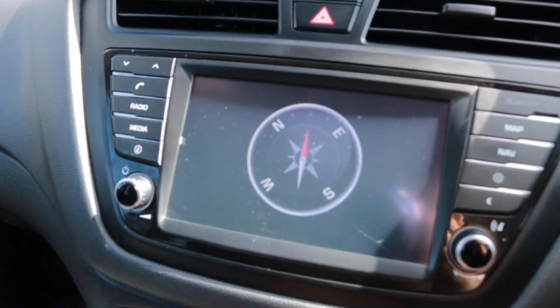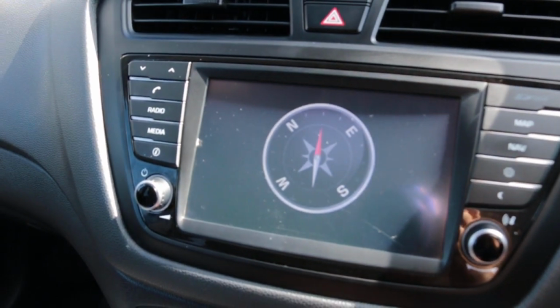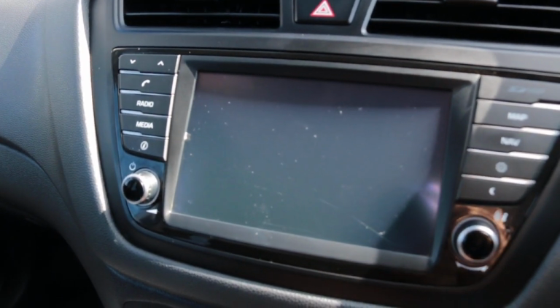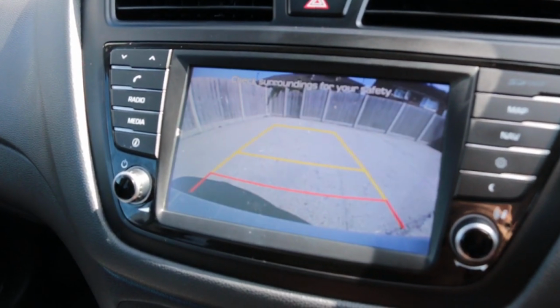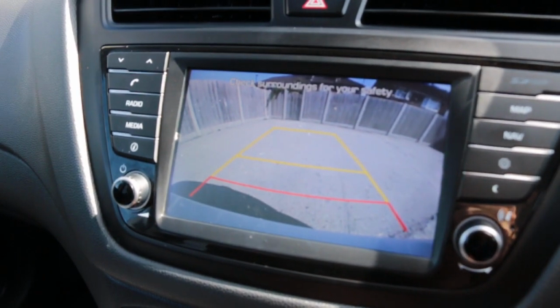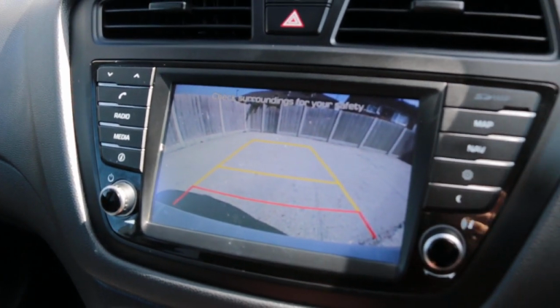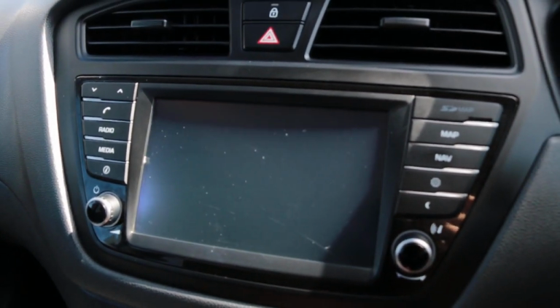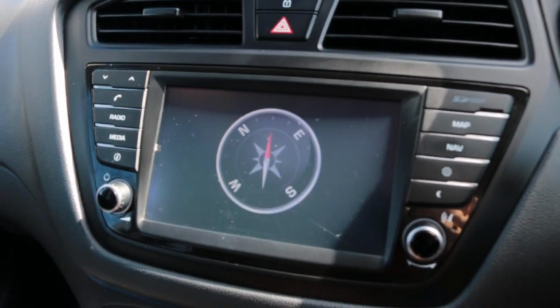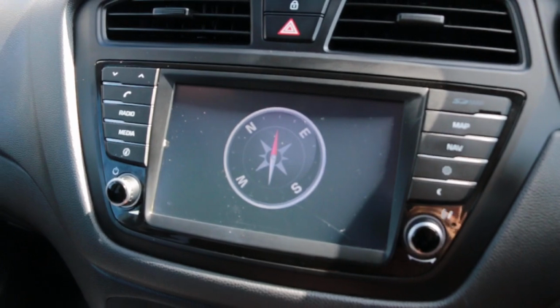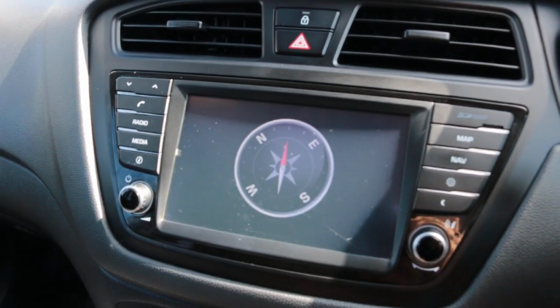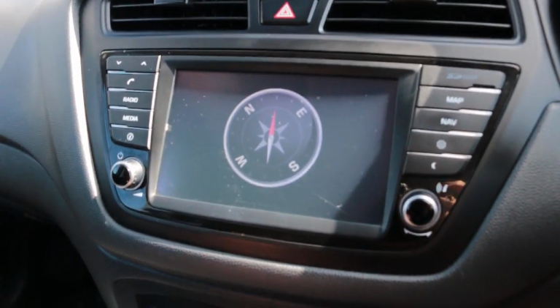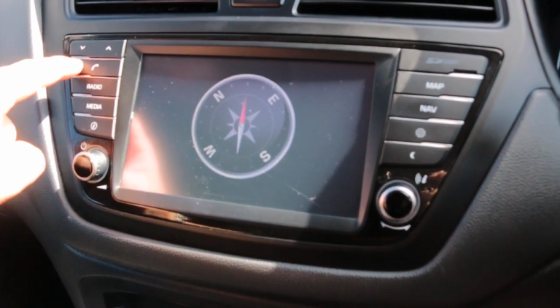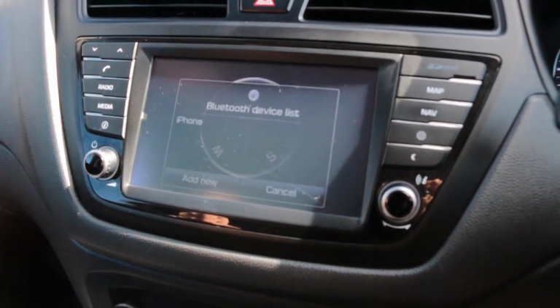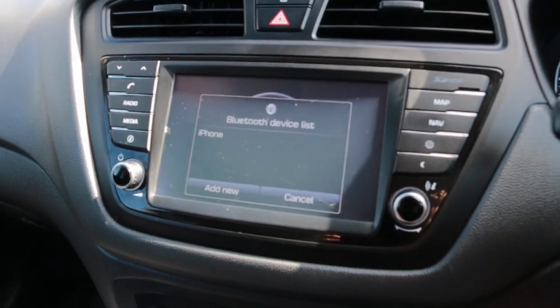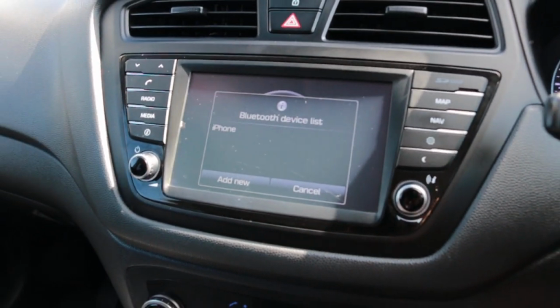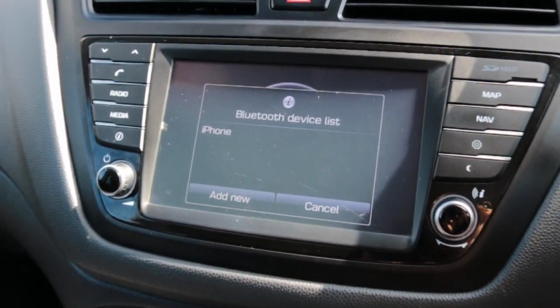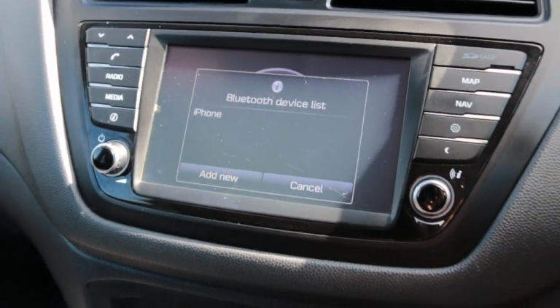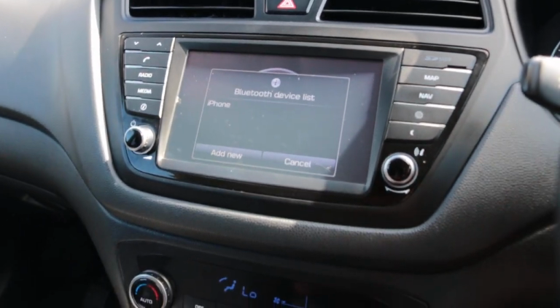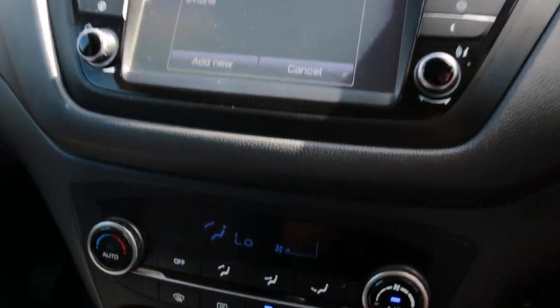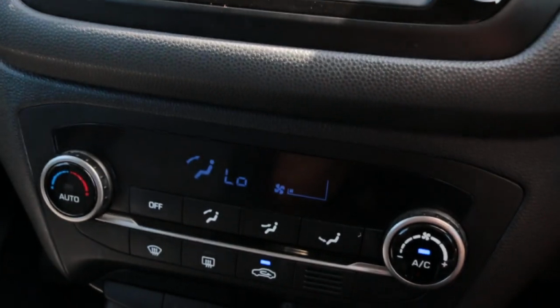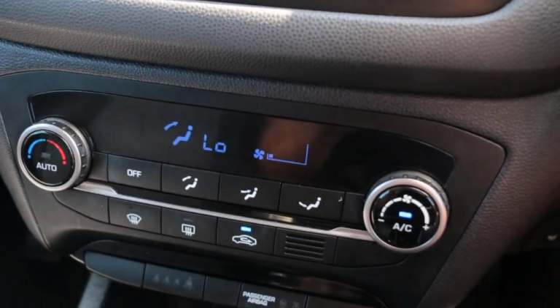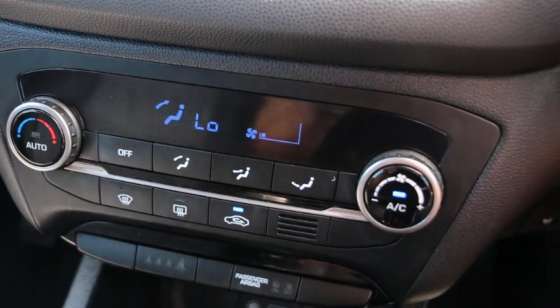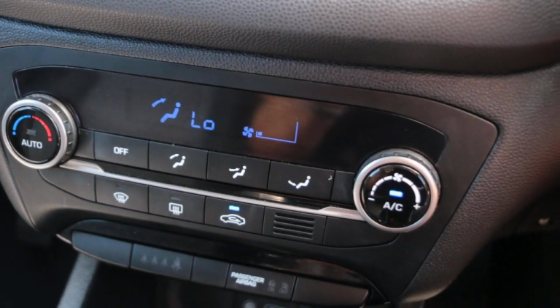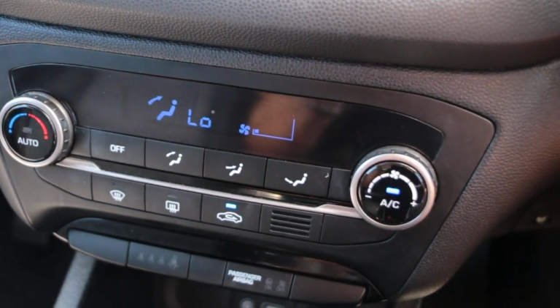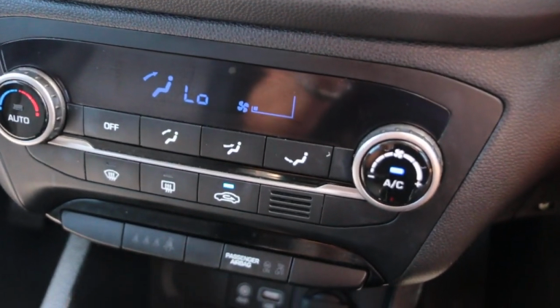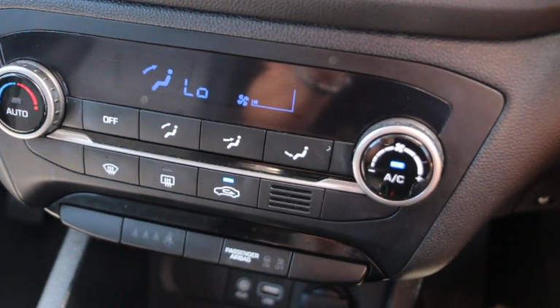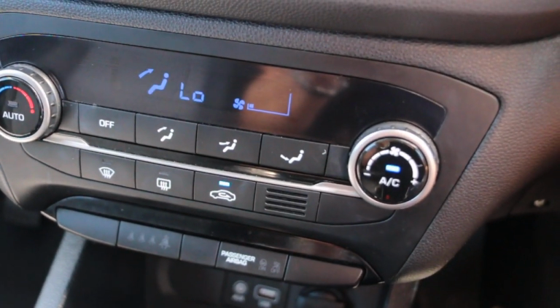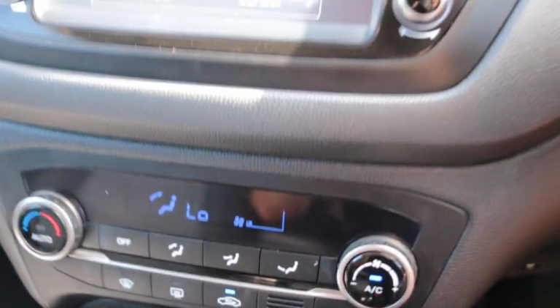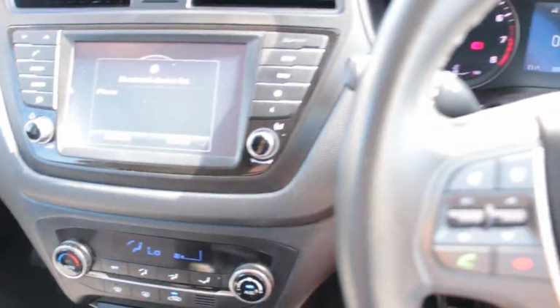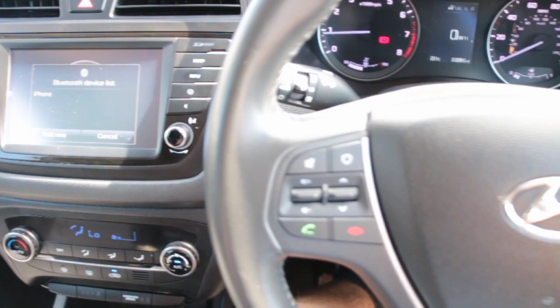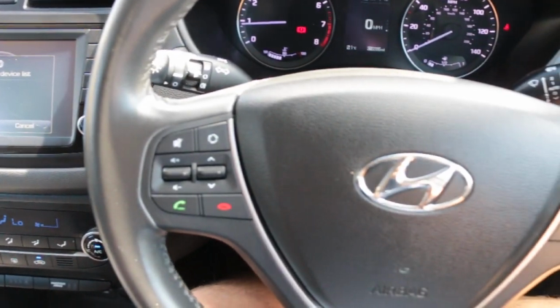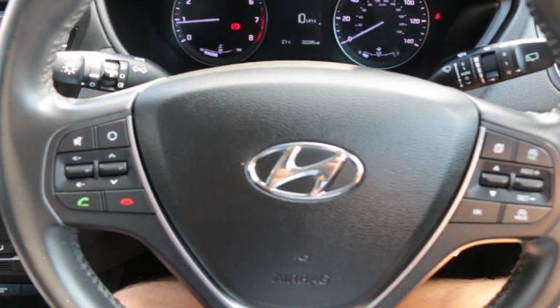Also included: reversing camera, DAB radio, Bluetooth and telephone connection, cruise control, air conditioning, USB and aux connection, and a multifunction steering wheel.